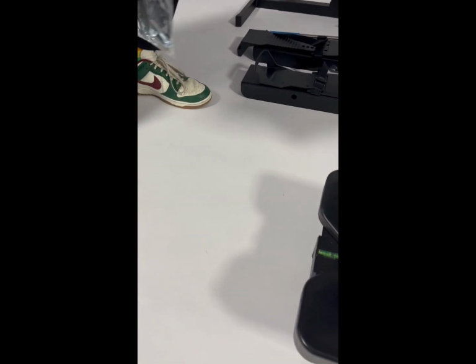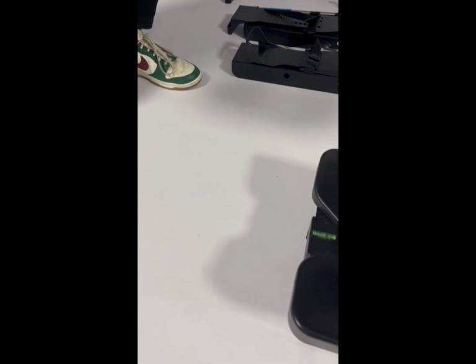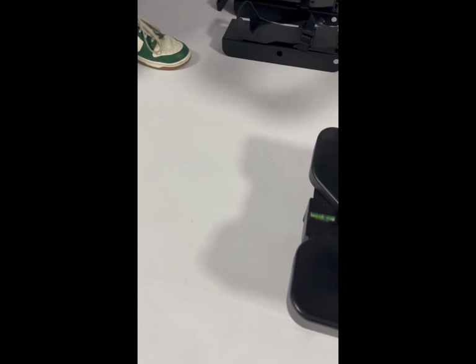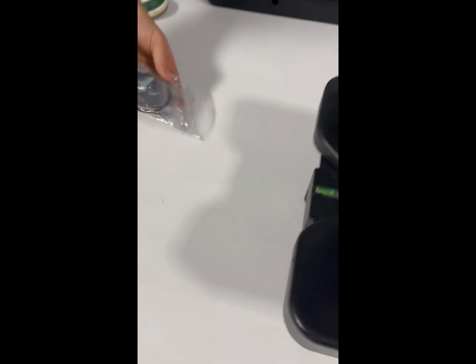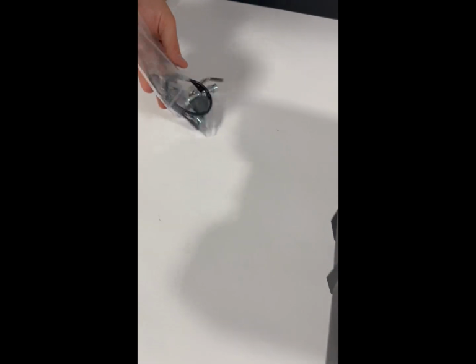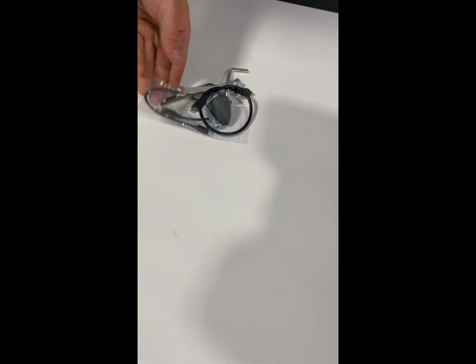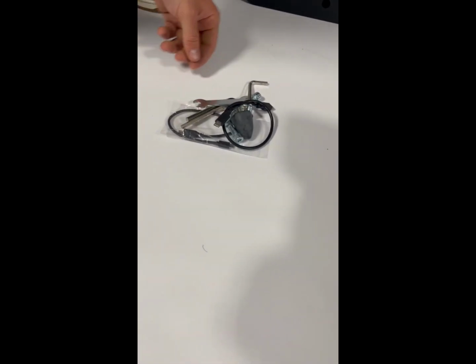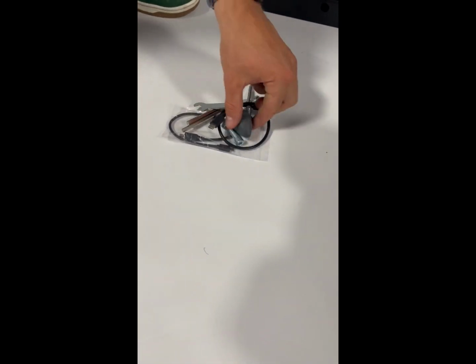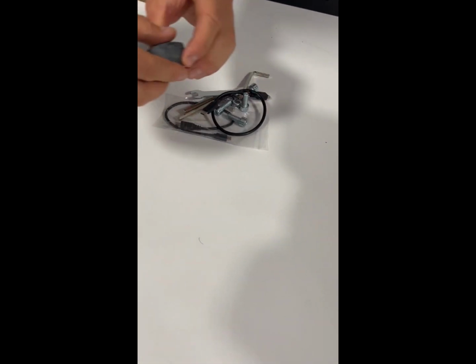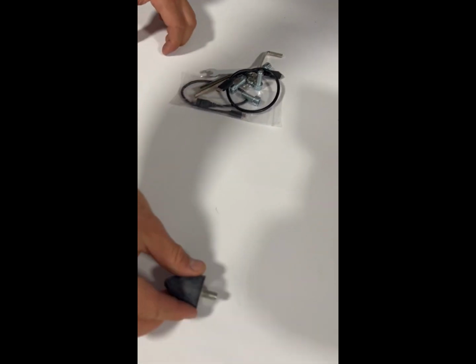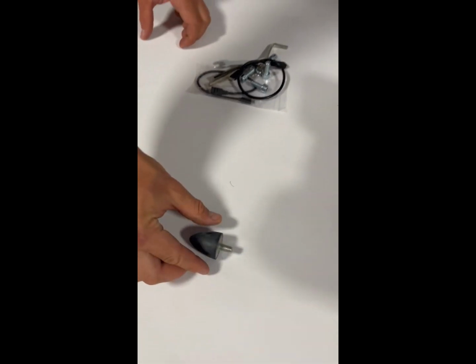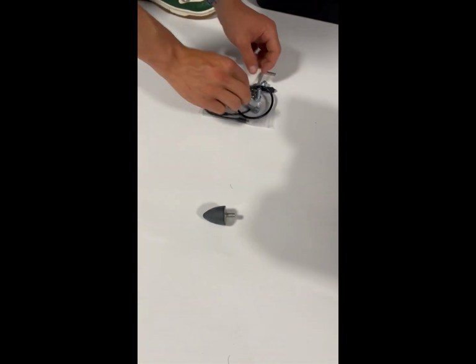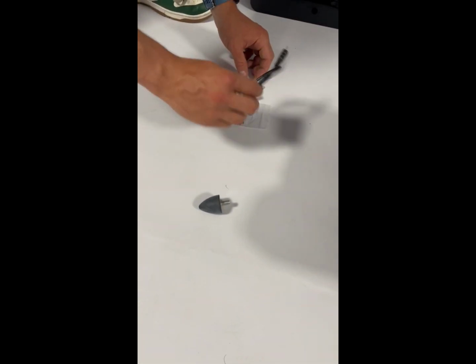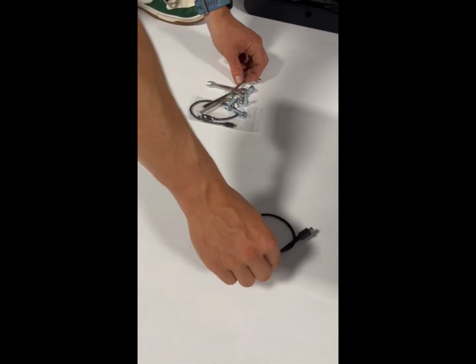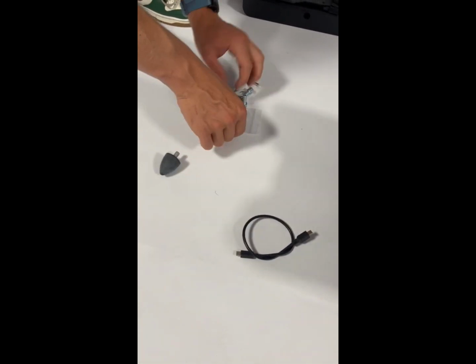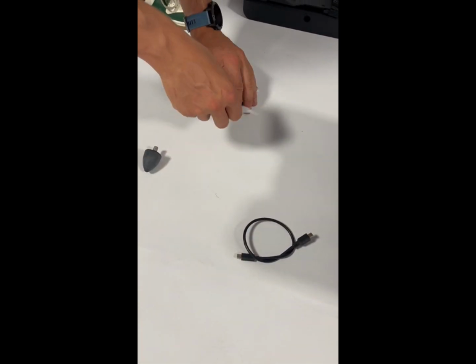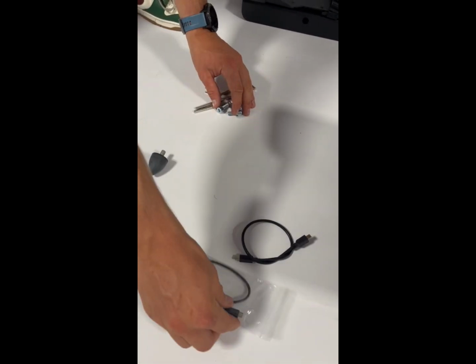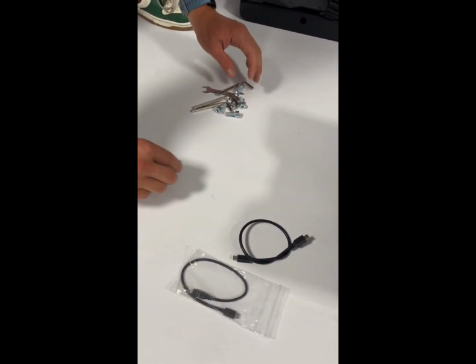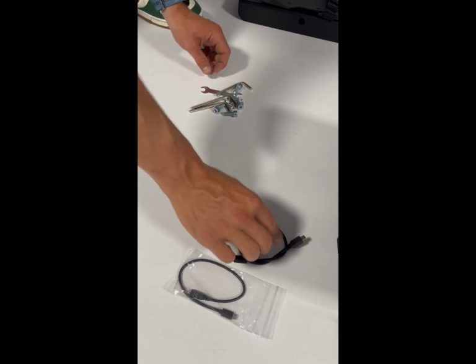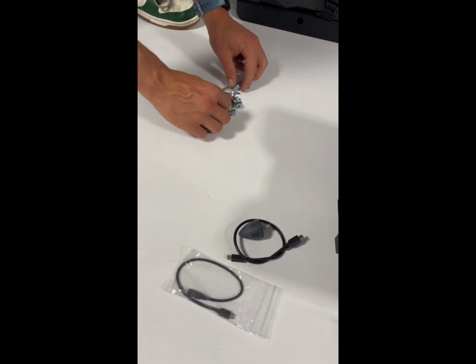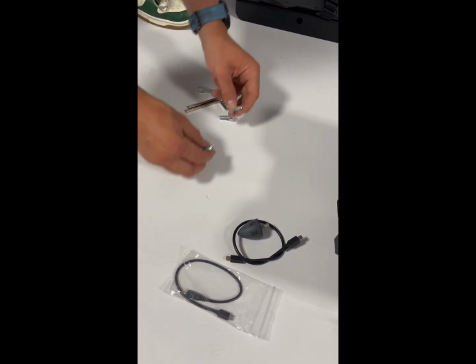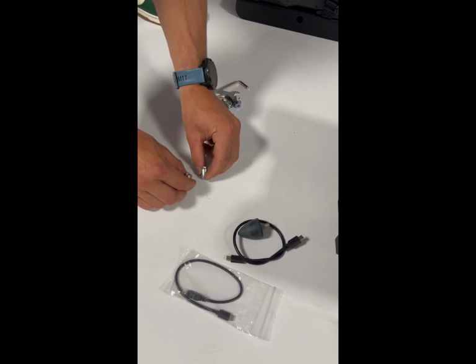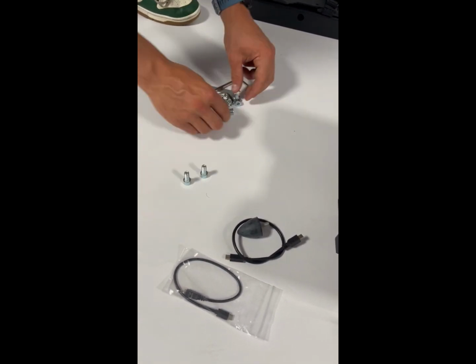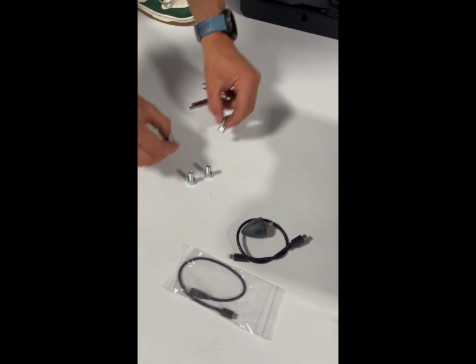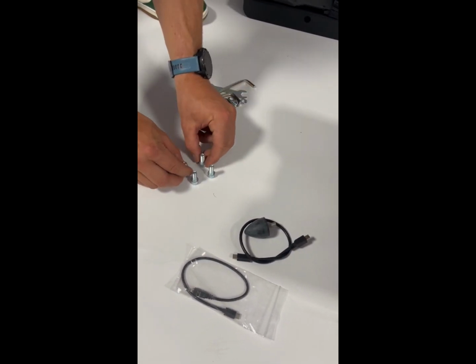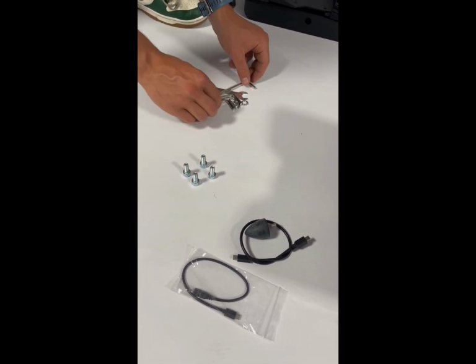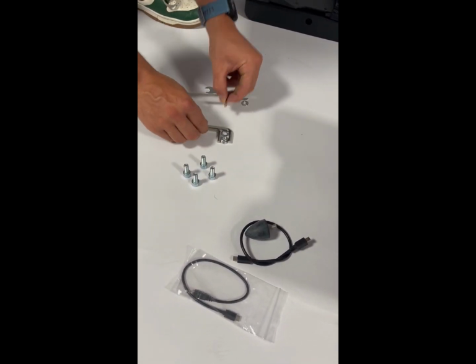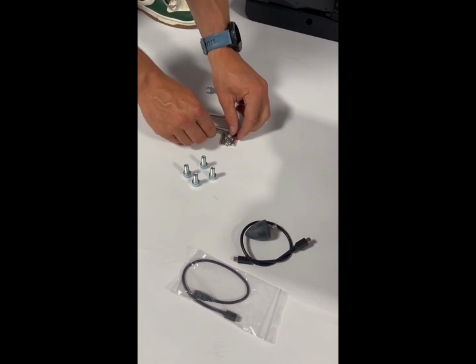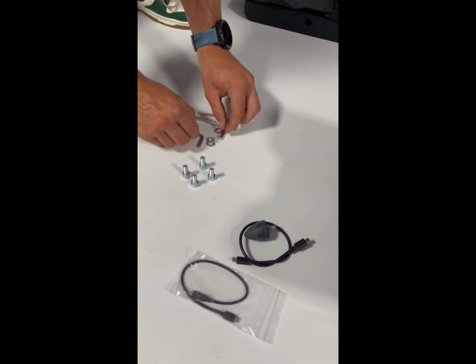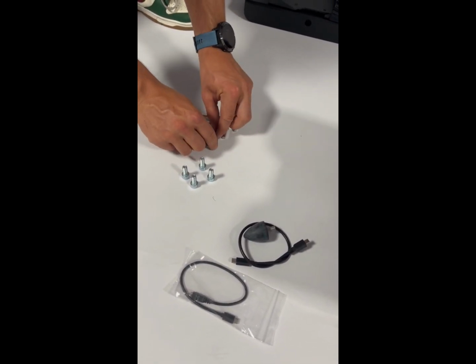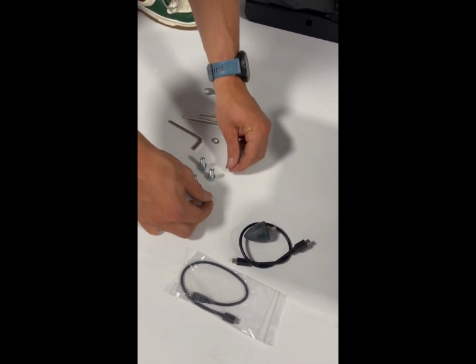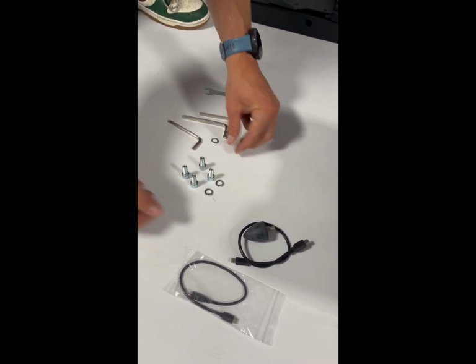In this small bag you'll find all the tools and pieces that you still need, including the stopper, cables for your tablet, allen keys, screws, and the coinciding rings.